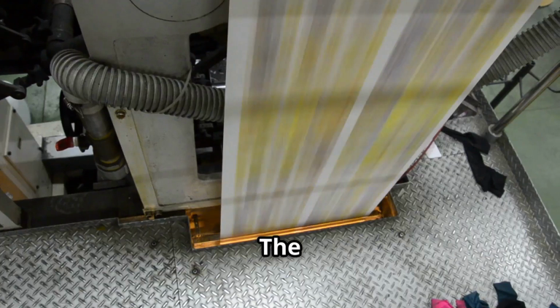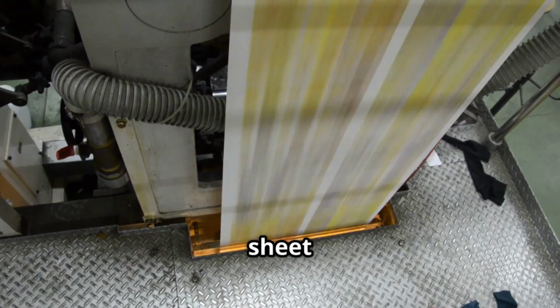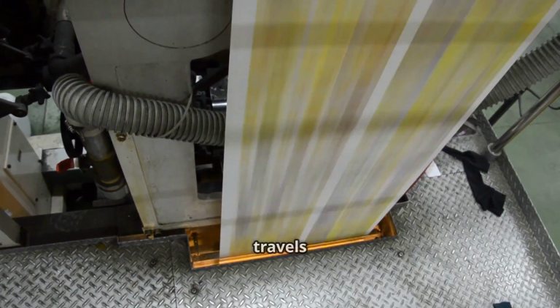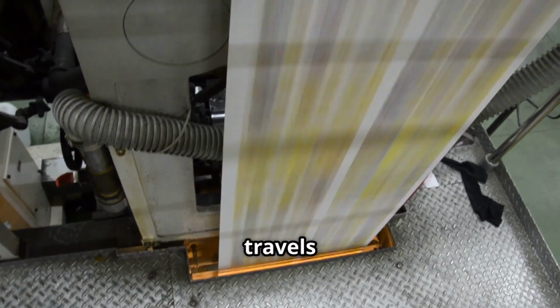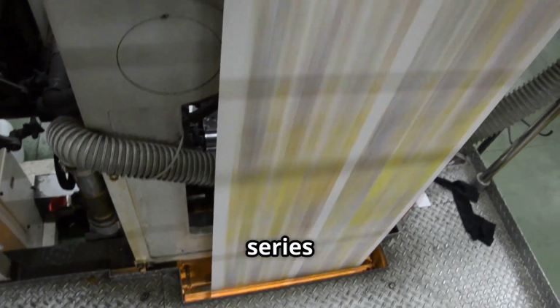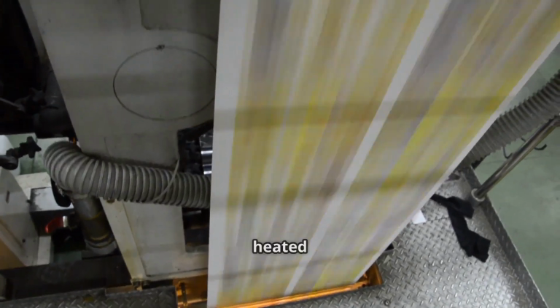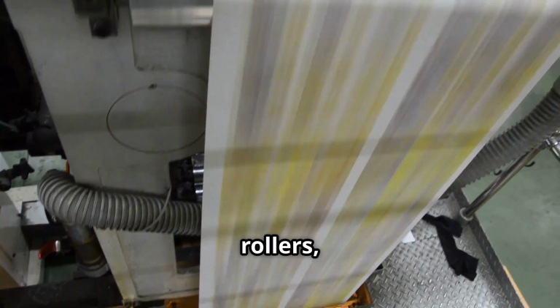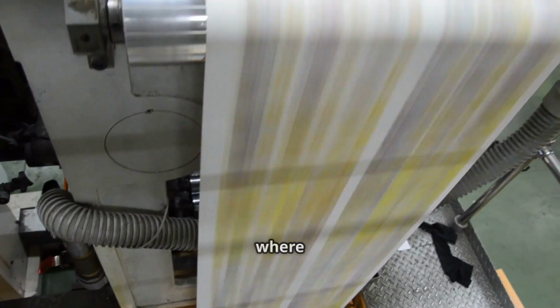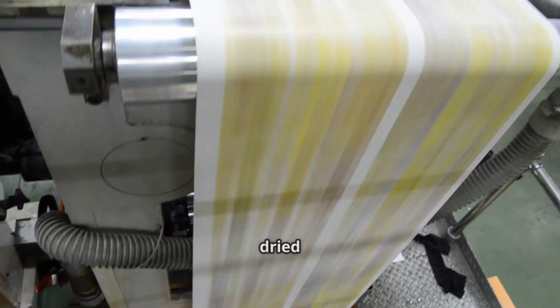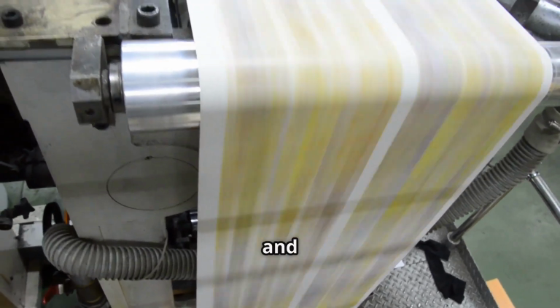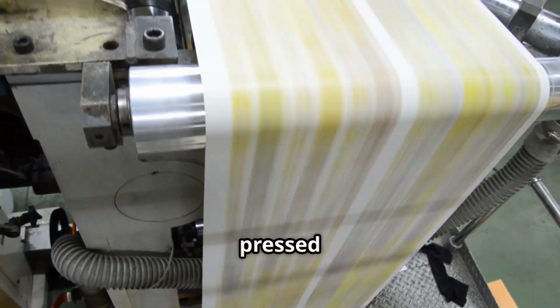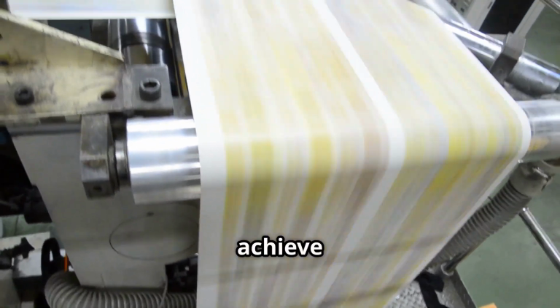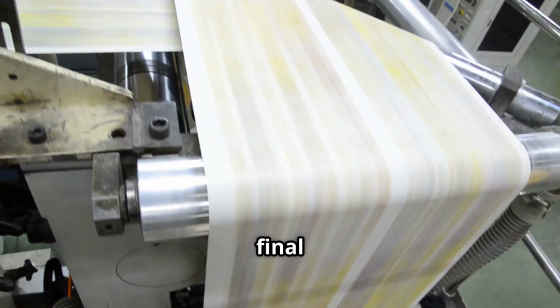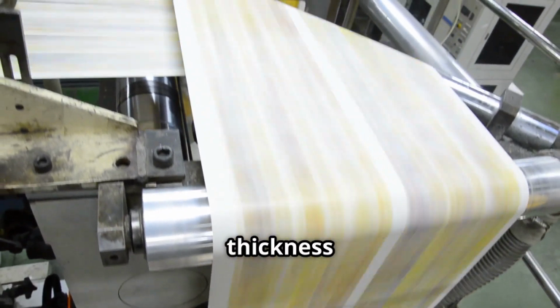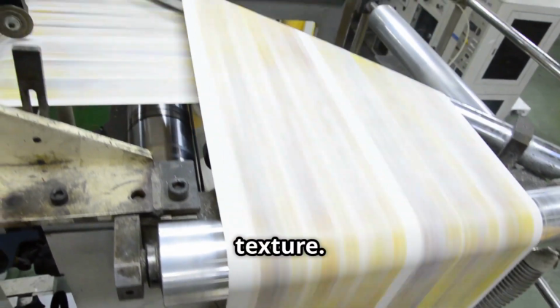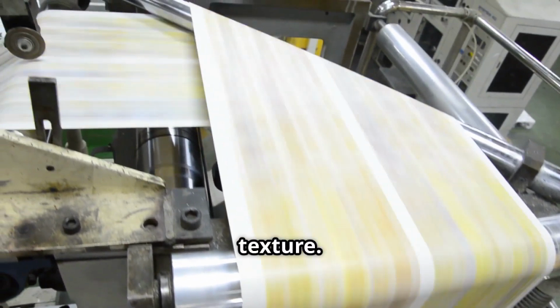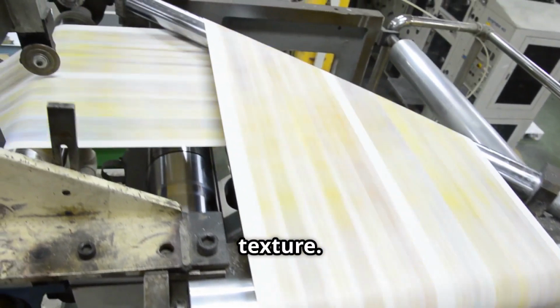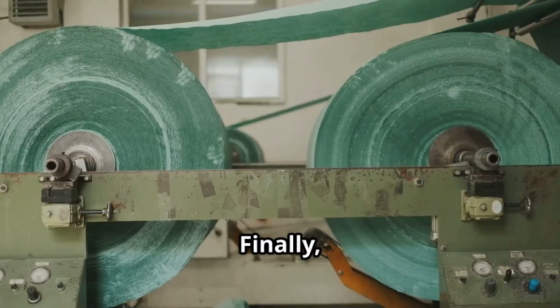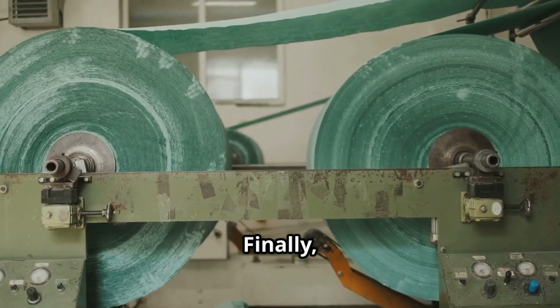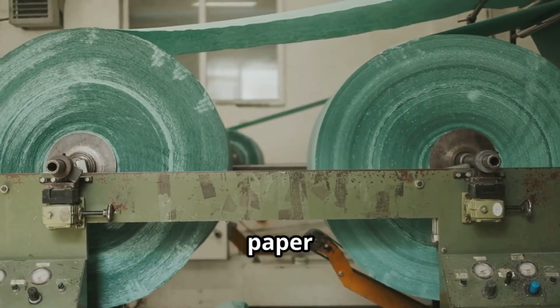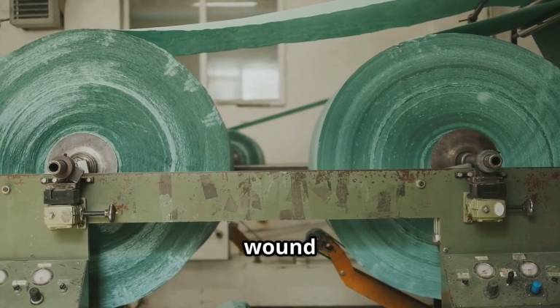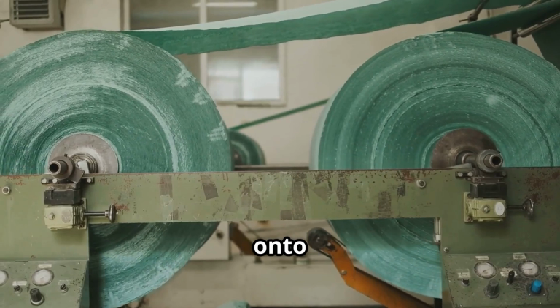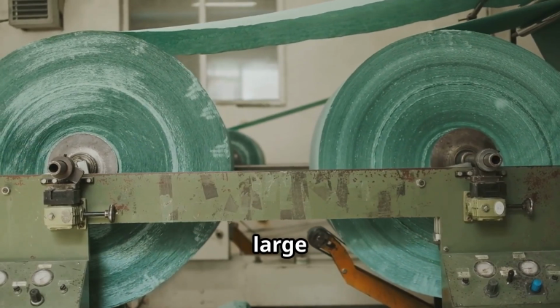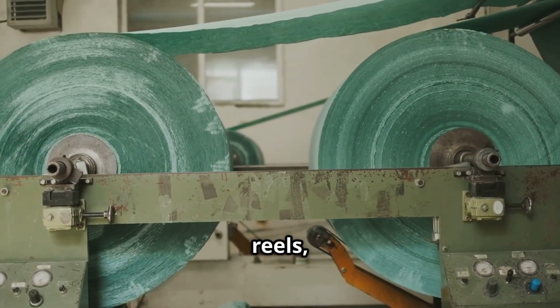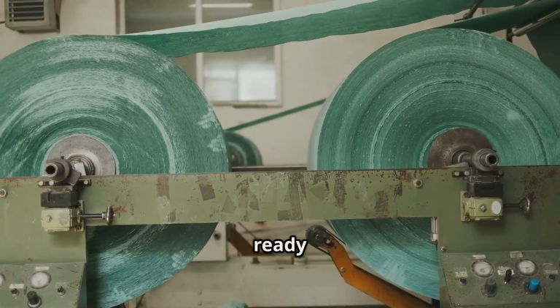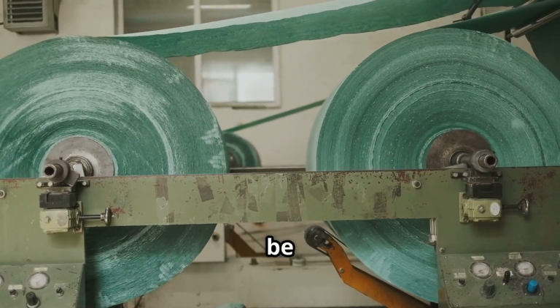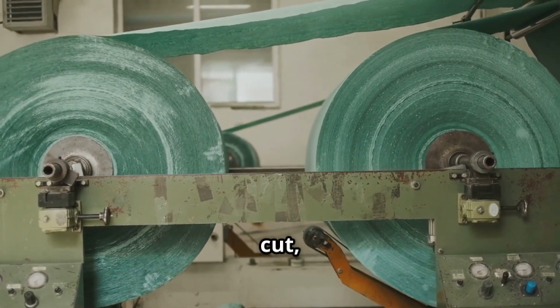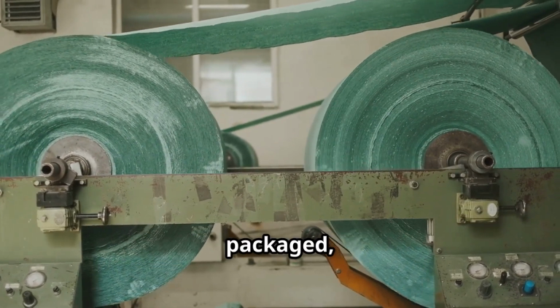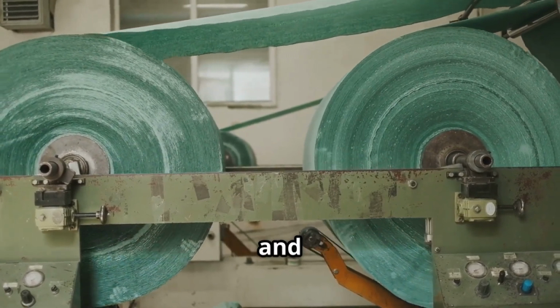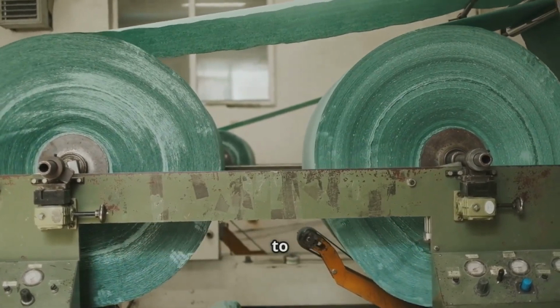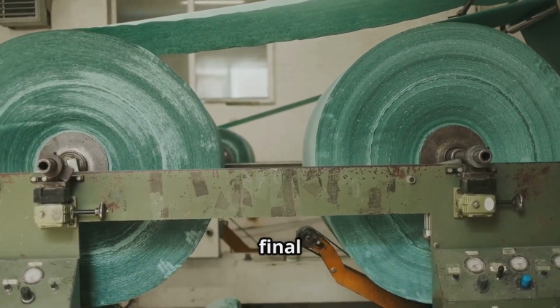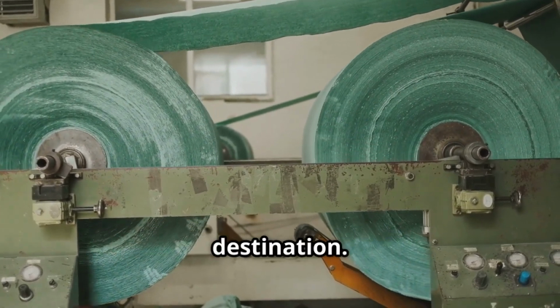The journey is nearly complete. The damp sheet of paper travels through a series of heated rollers, where it is dried and pressed to achieve its final thickness and texture. Finally, the paper is wound onto large reels, ready to be cut, packaged, and shipped to its final destination.